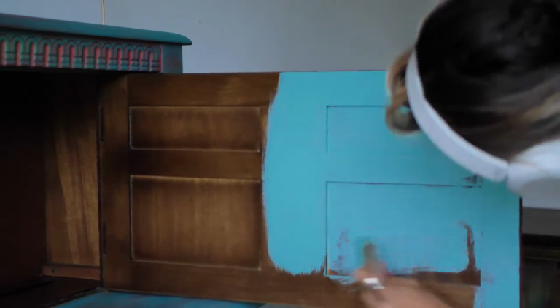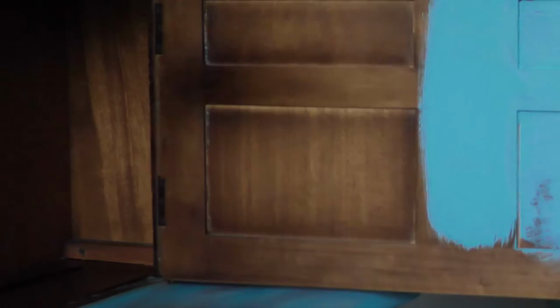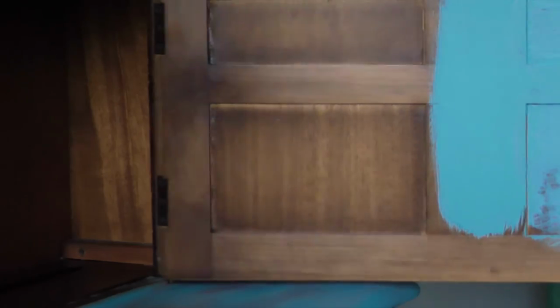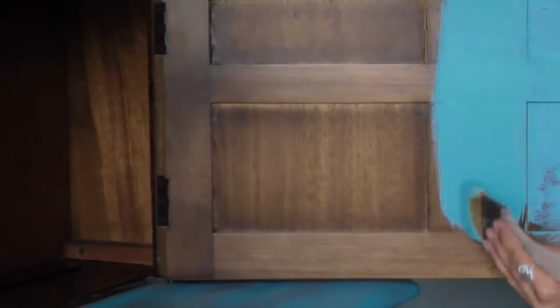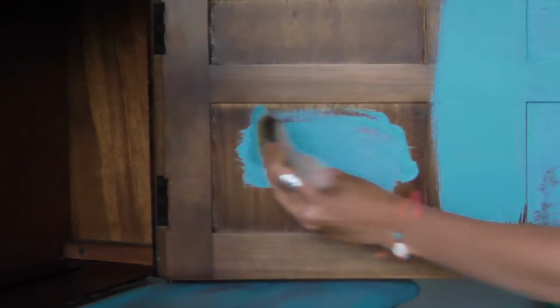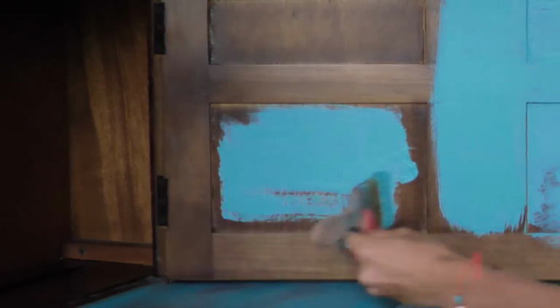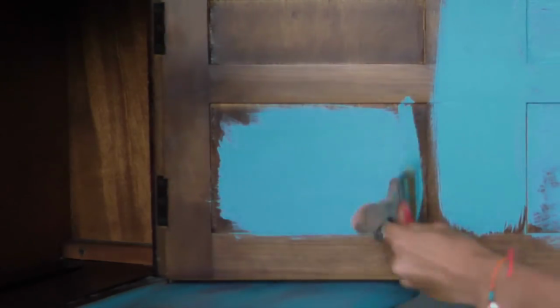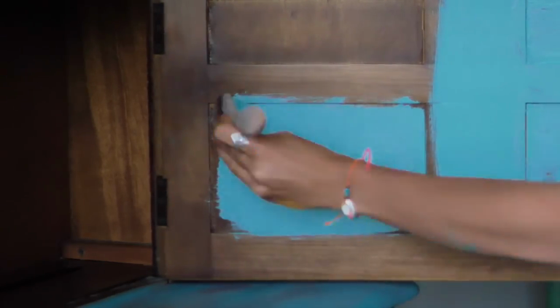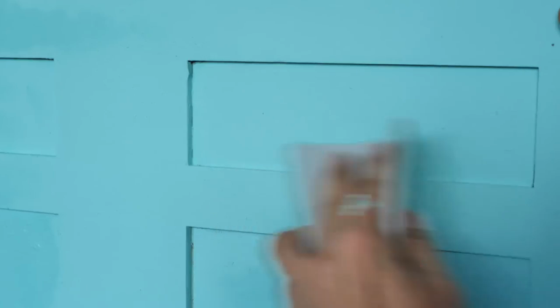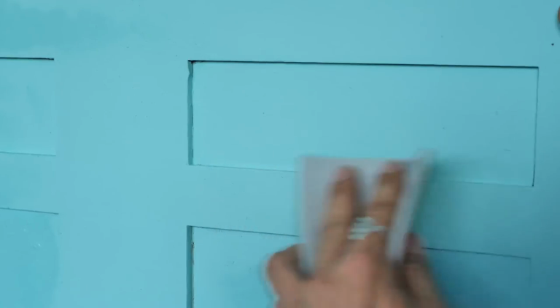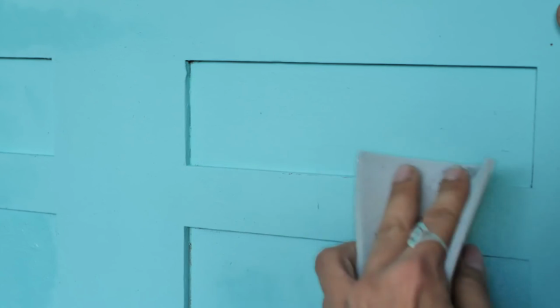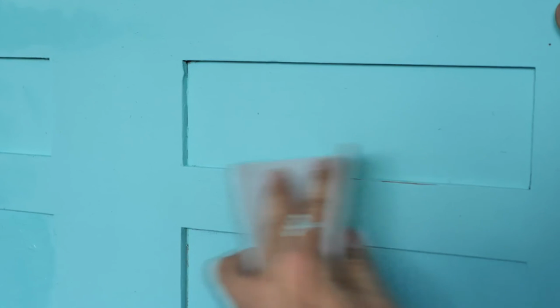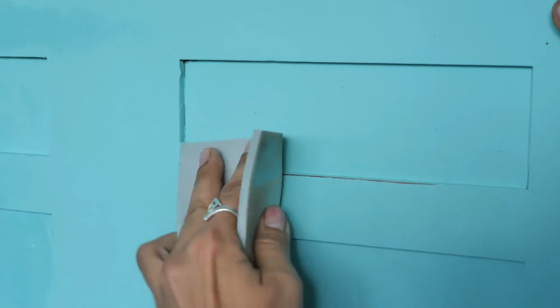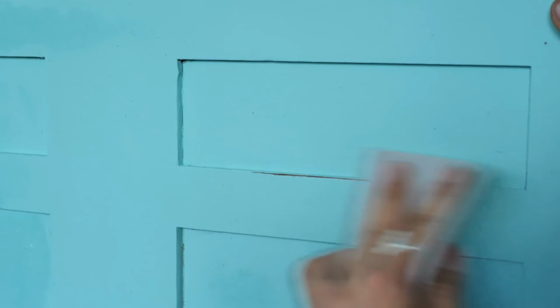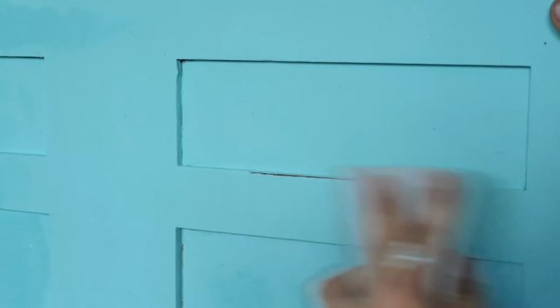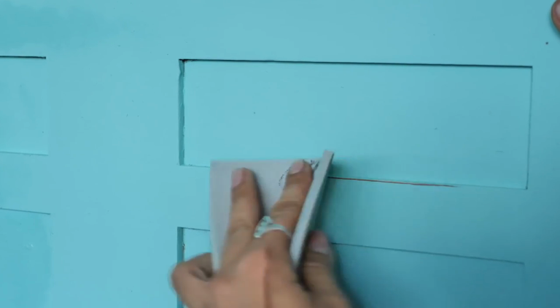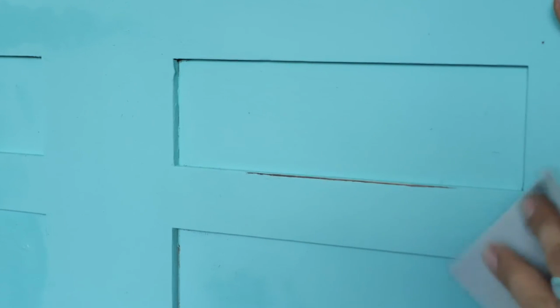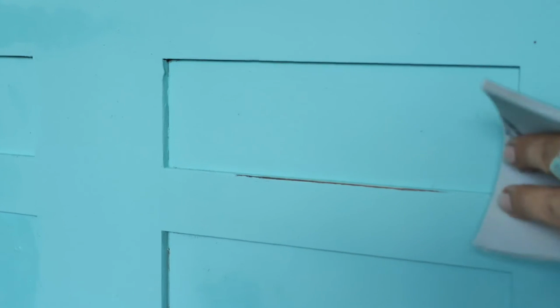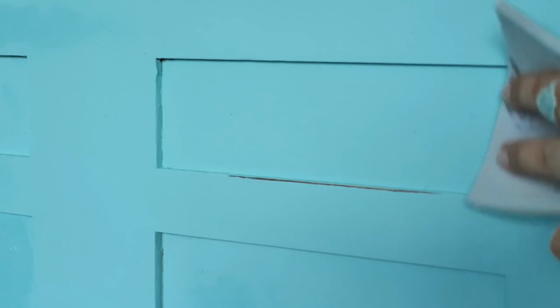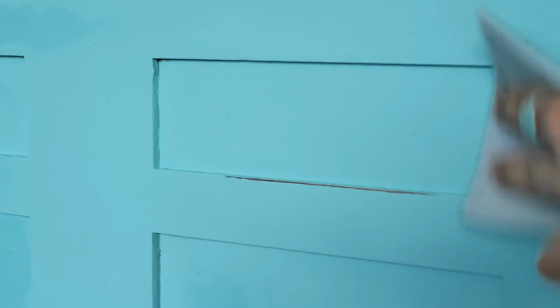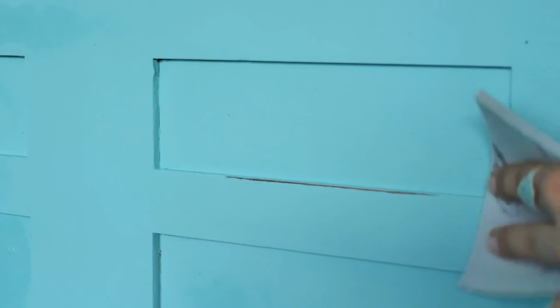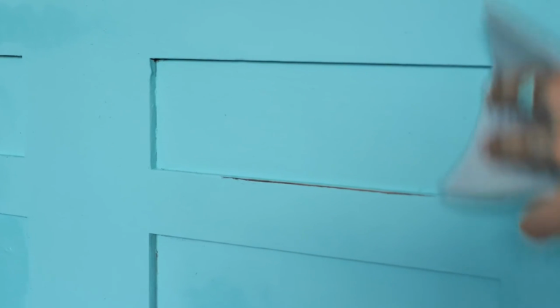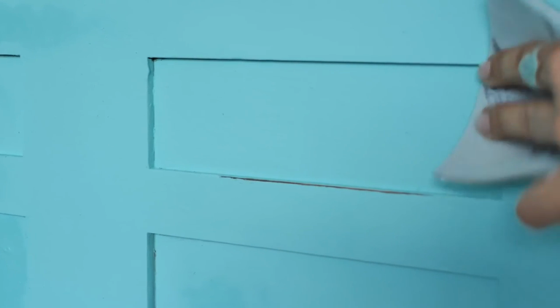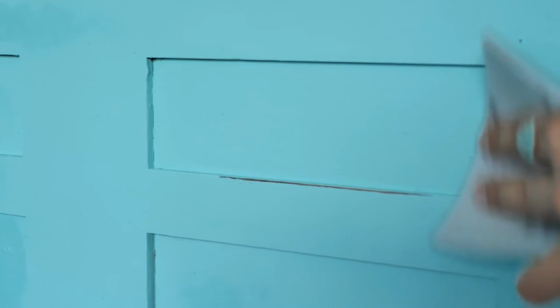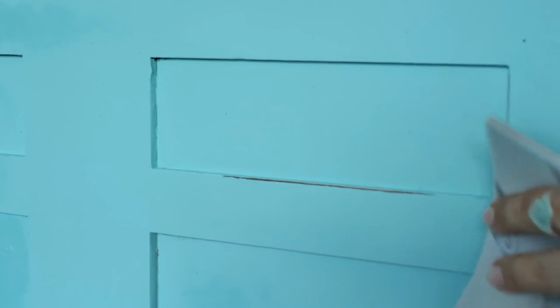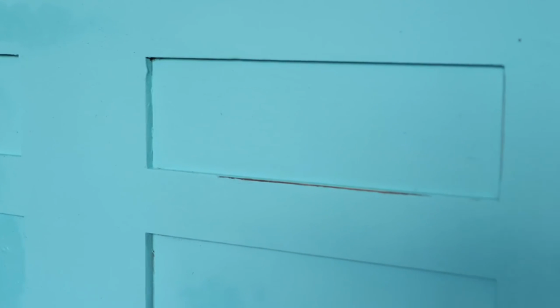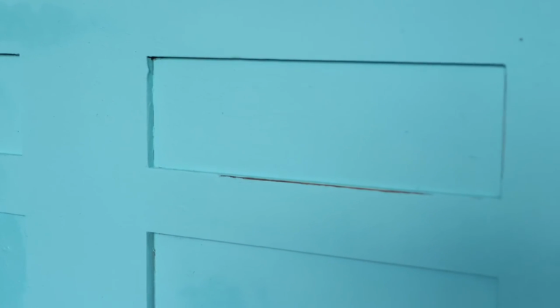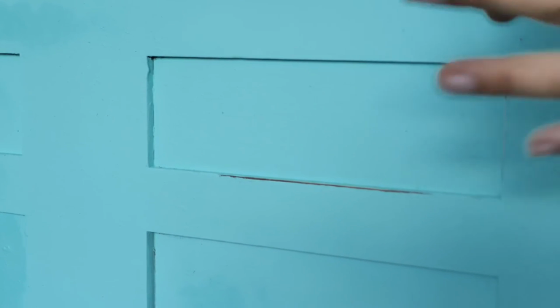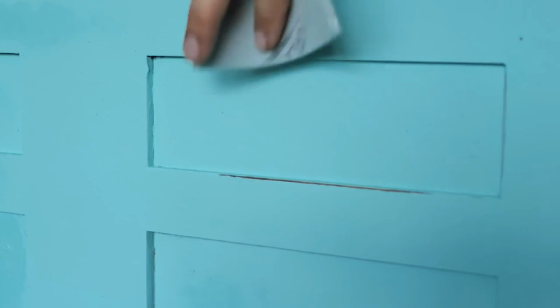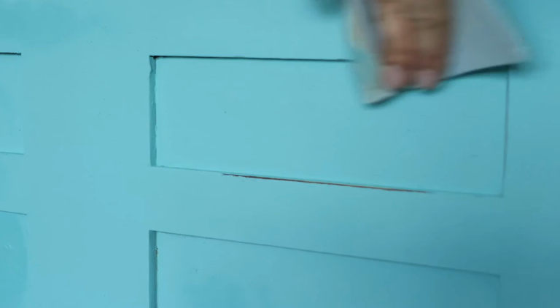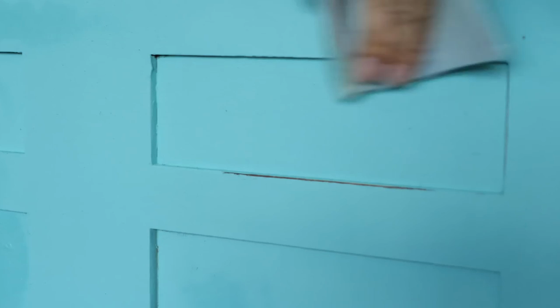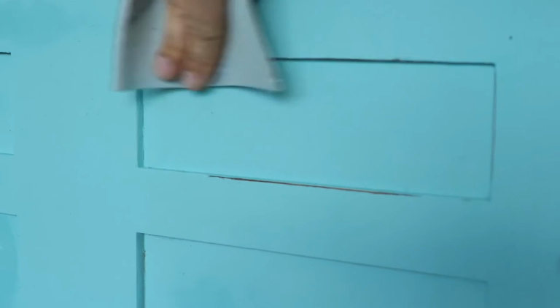I sanded the edges just to reveal a bit of the wood. And we're done.